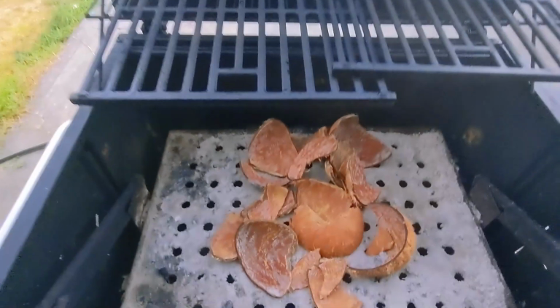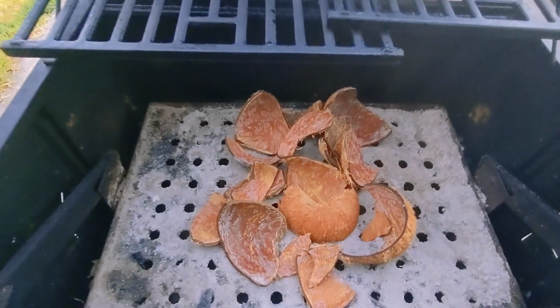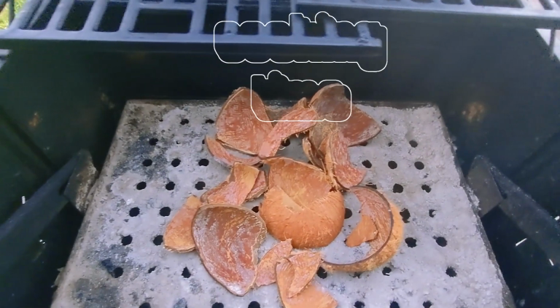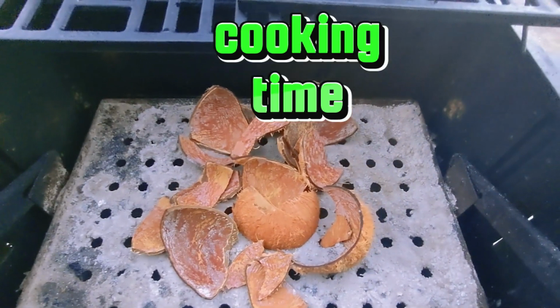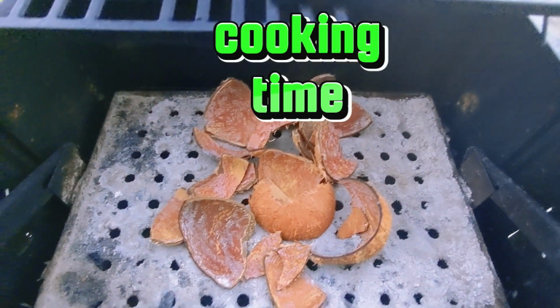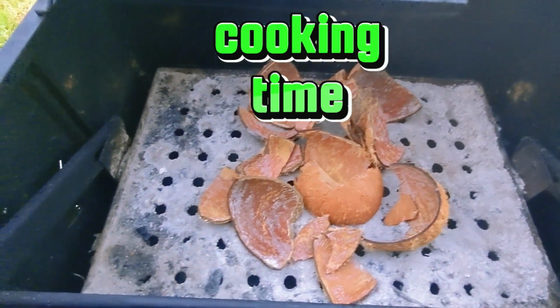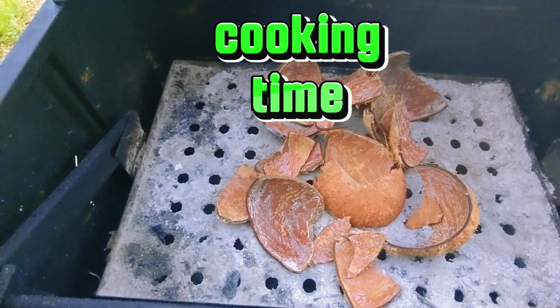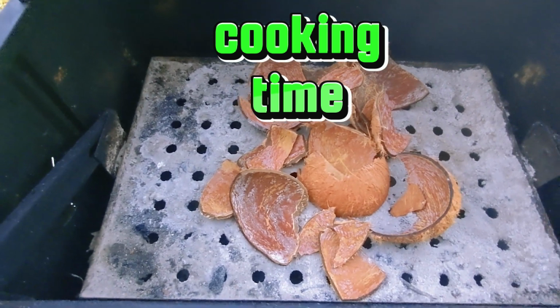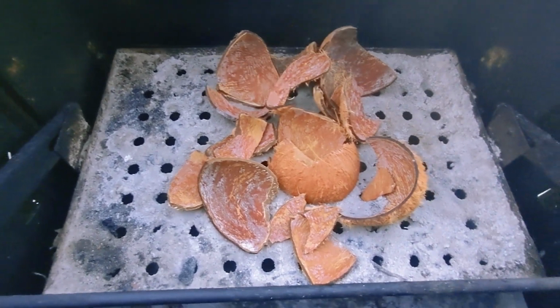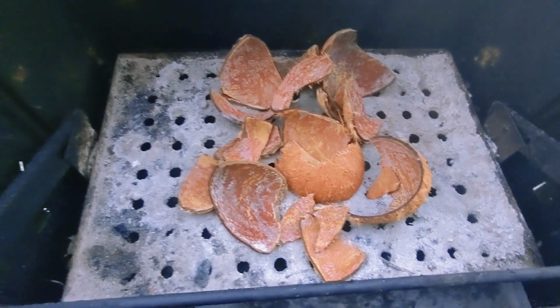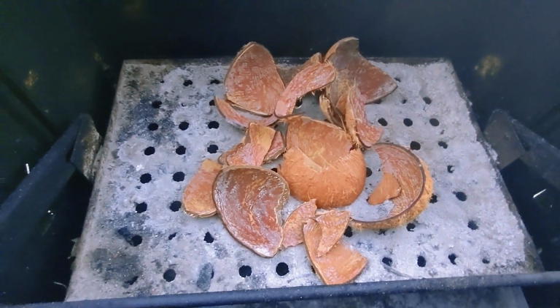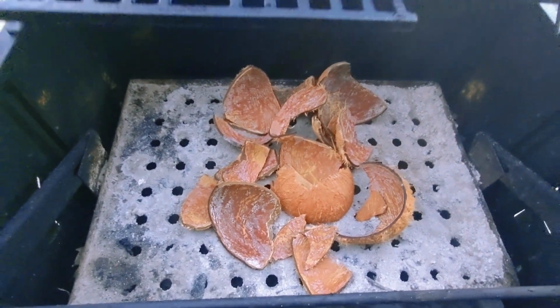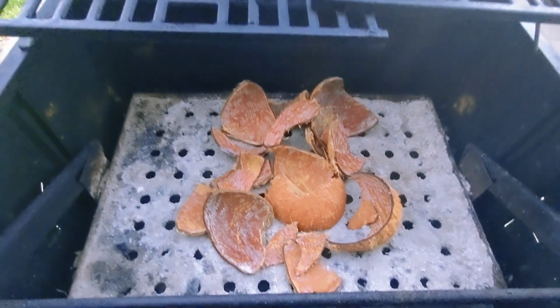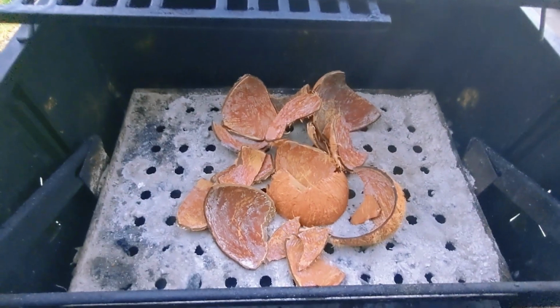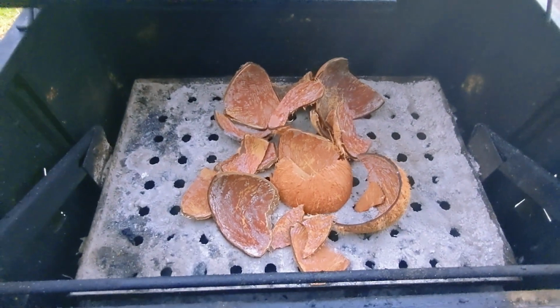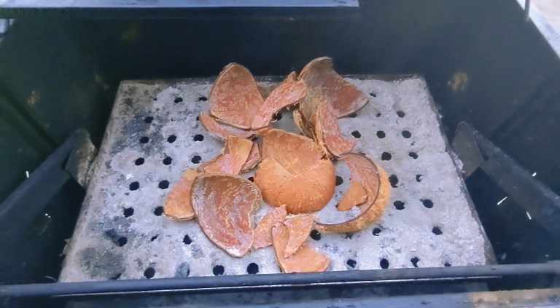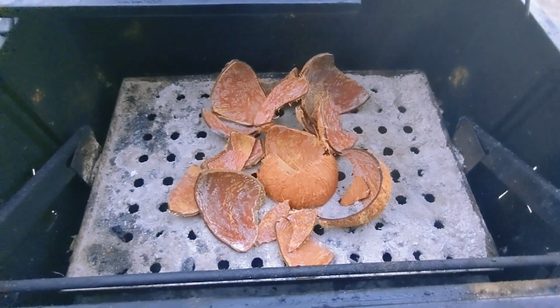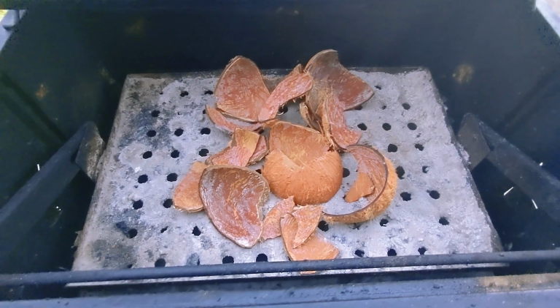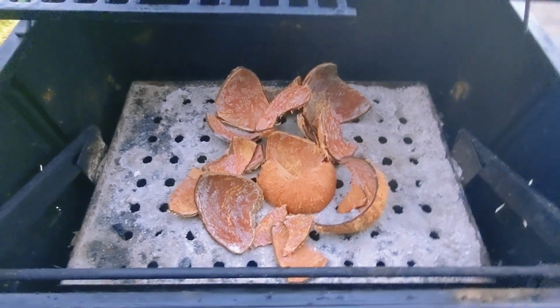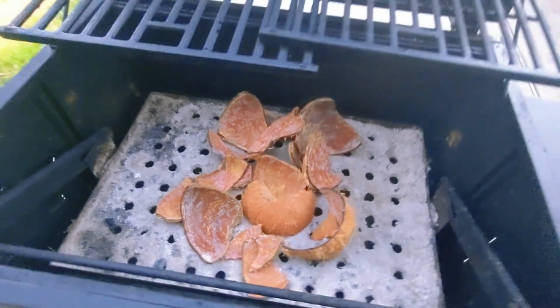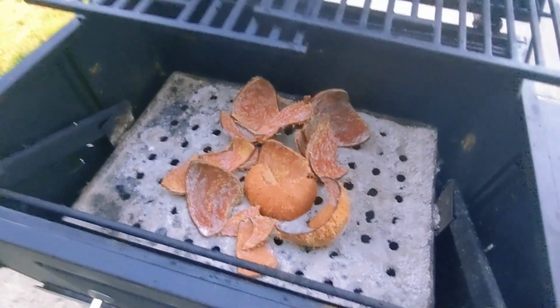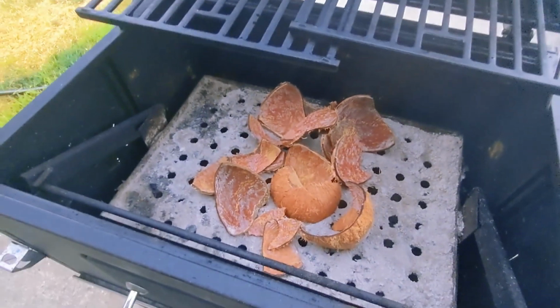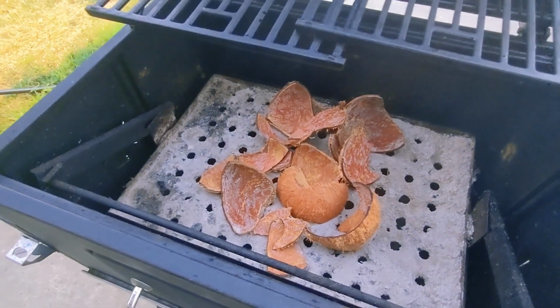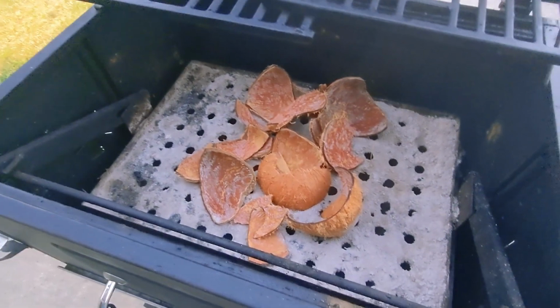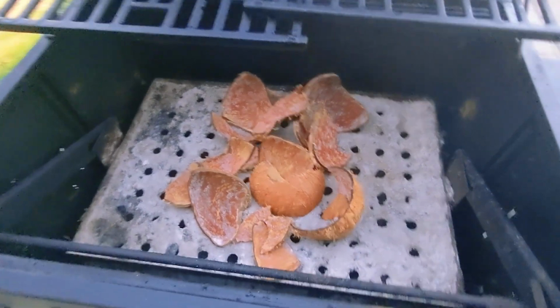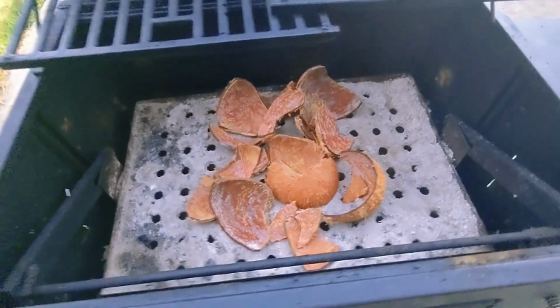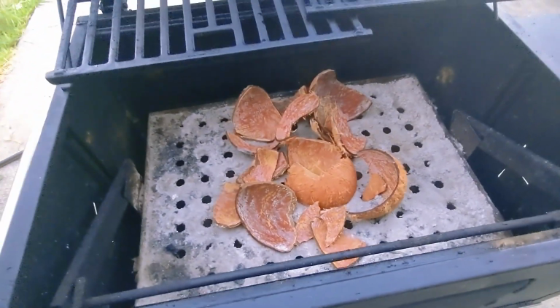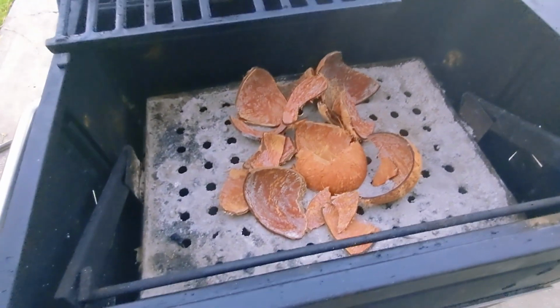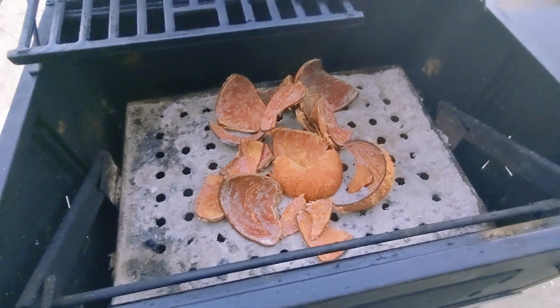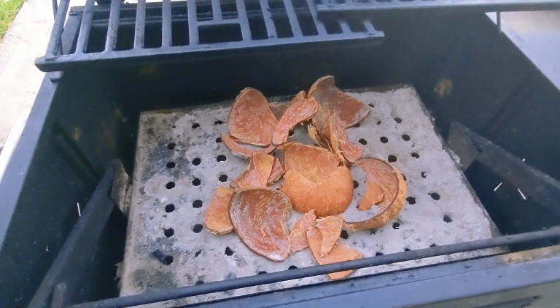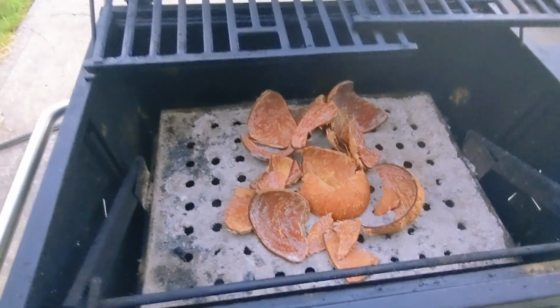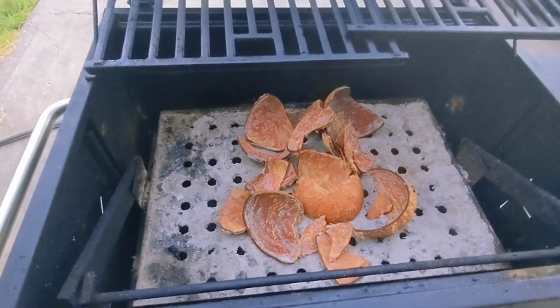All right guys, we're gonna do something different. We're gonna use coconut shells and a little bit of charcoal to burn on the grill, to see if we can get some different flavors, like a coconut flavor or something like that.